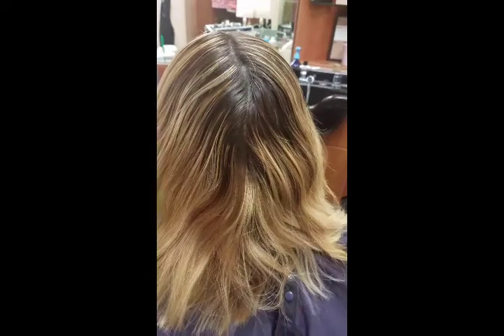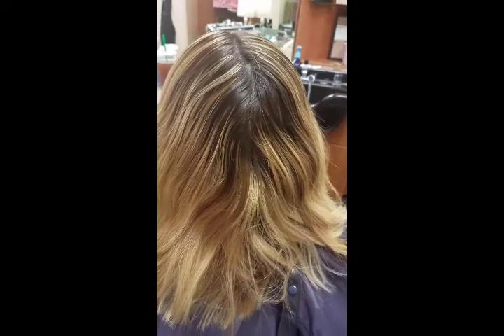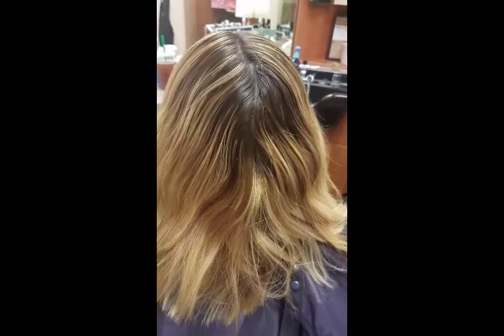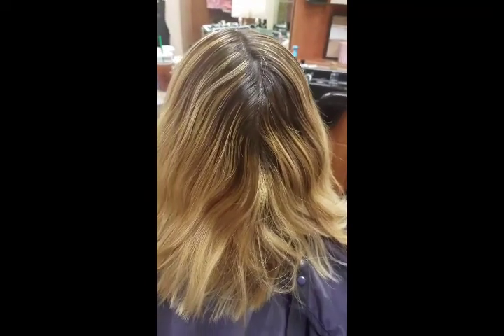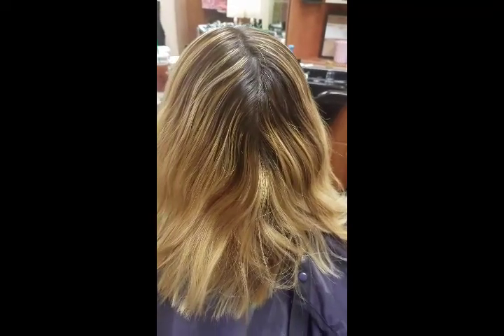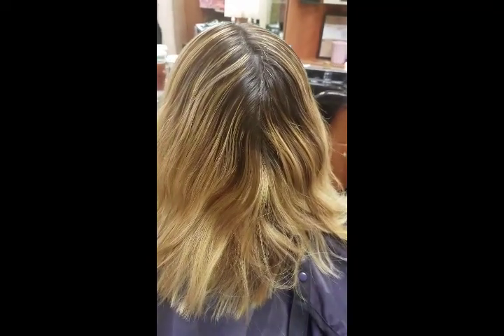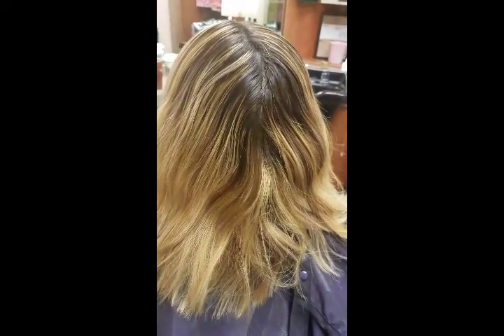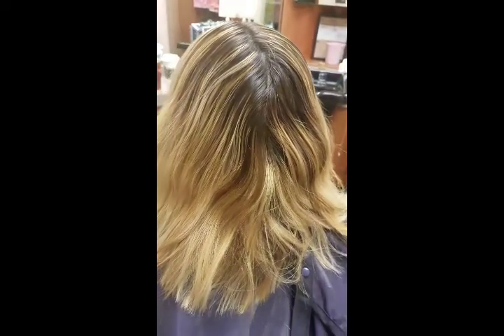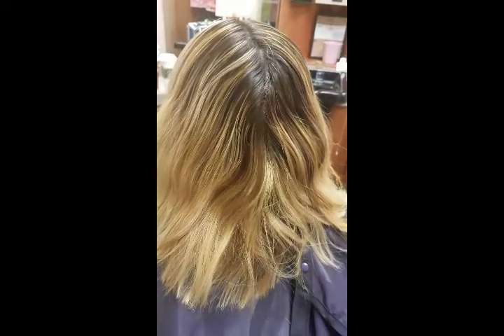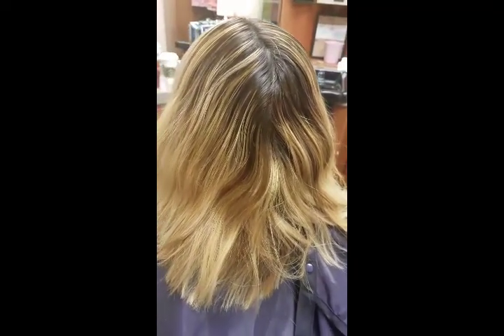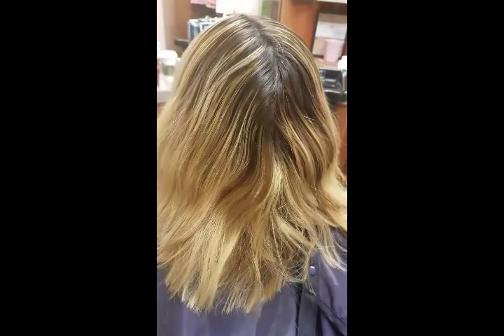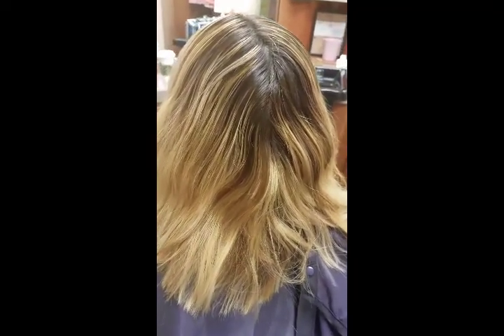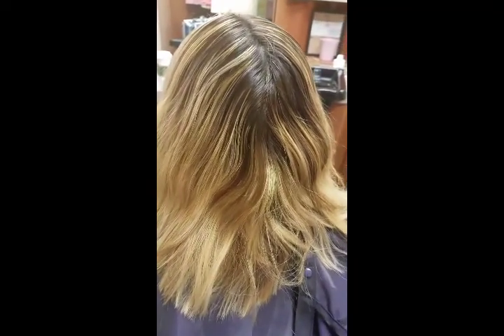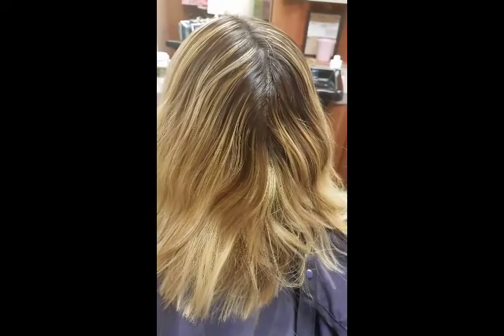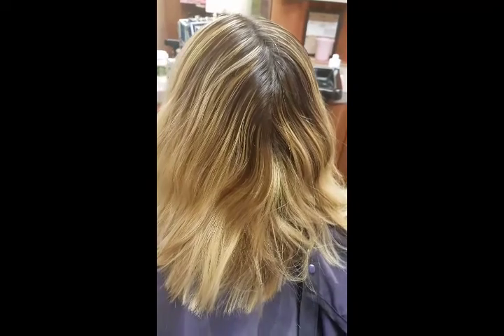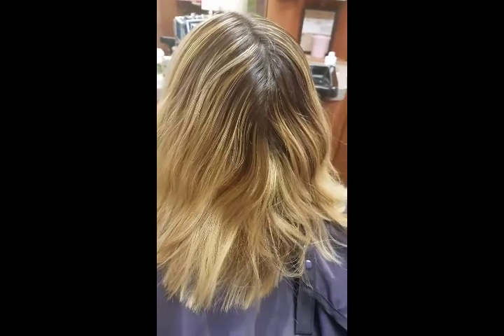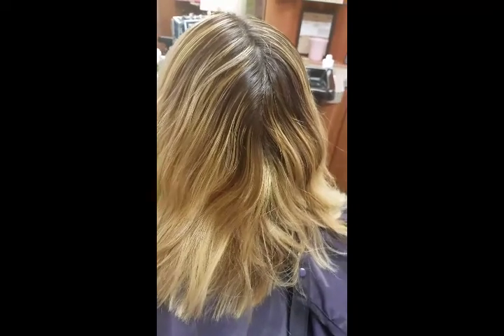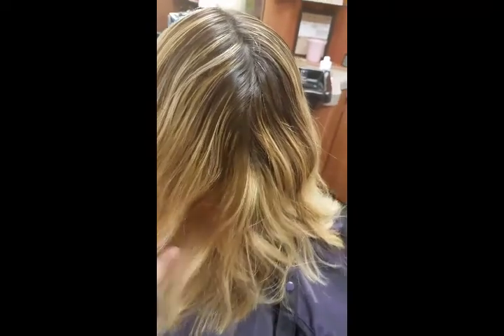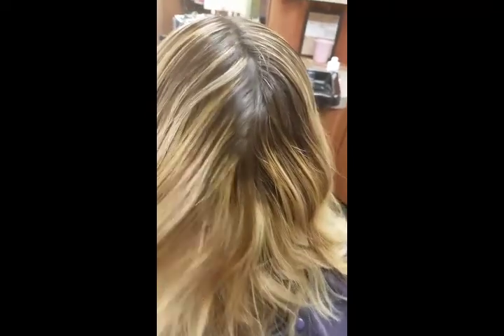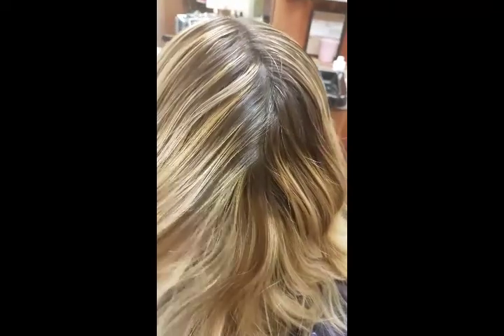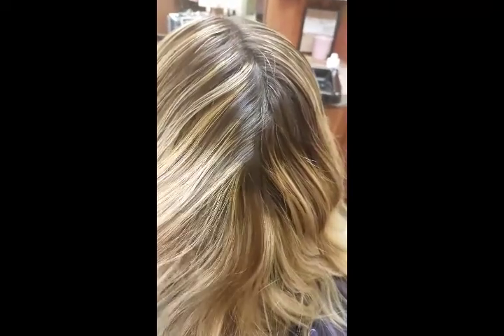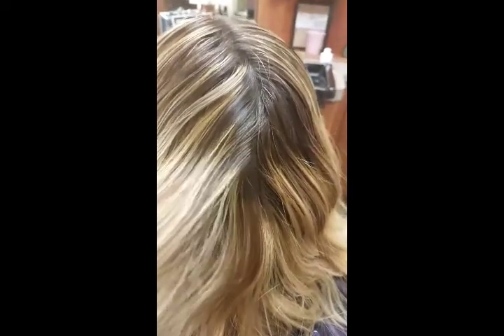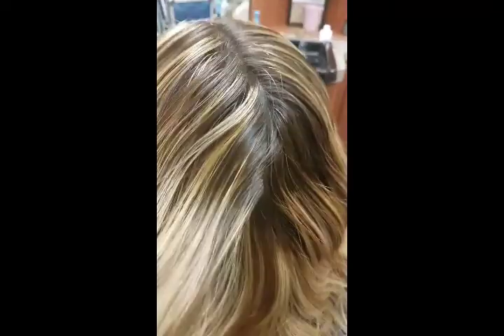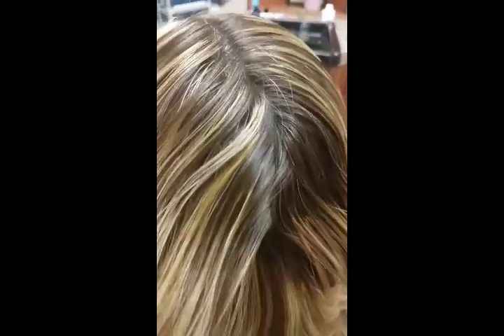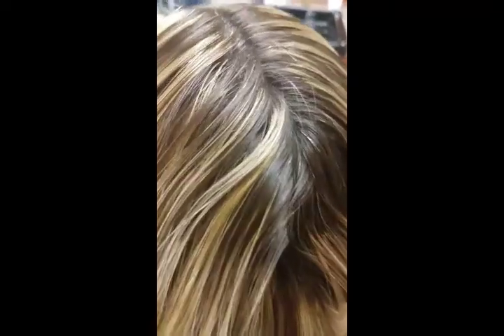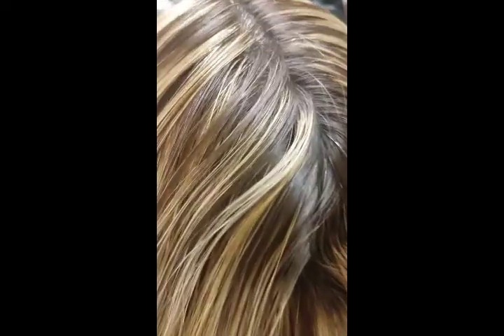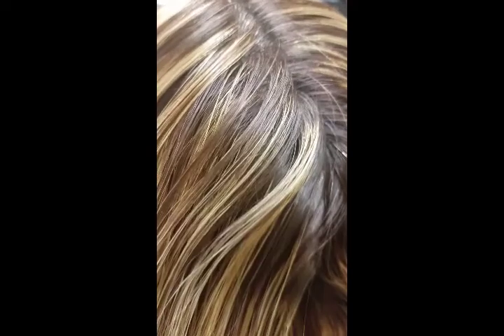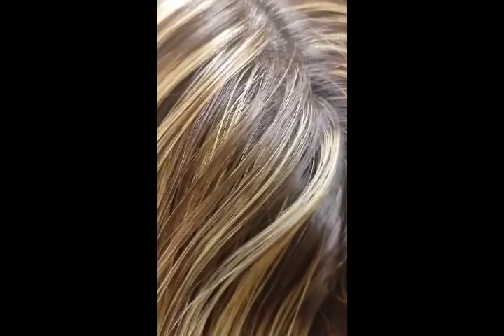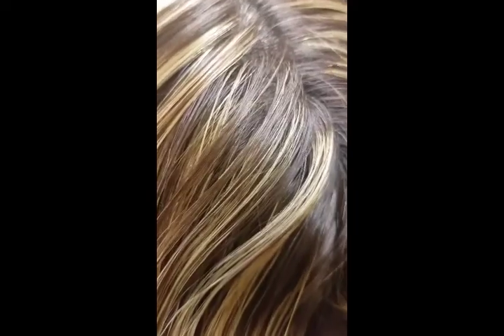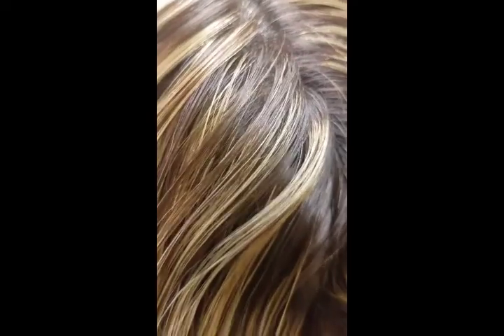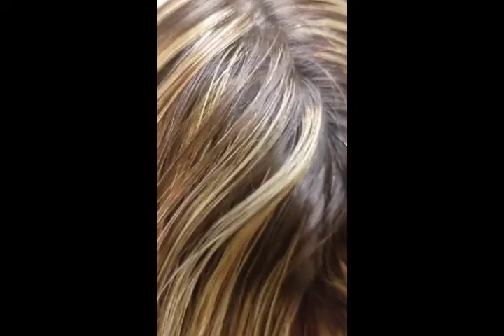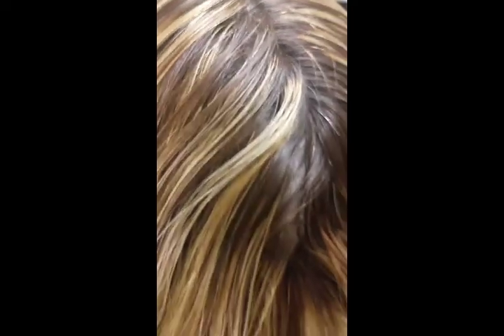Hello everyone, this is my model Vicky. I've been doing her hair for quite a few years. Her hair is black — you can't tell that it's black because she has some root color on it that we did about a couple weeks ago.